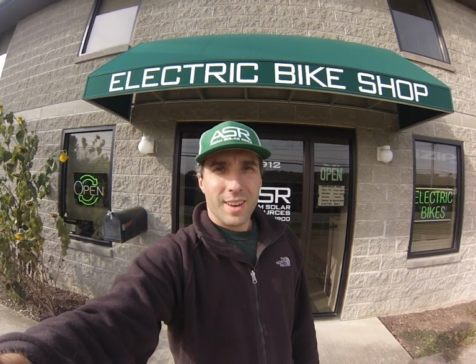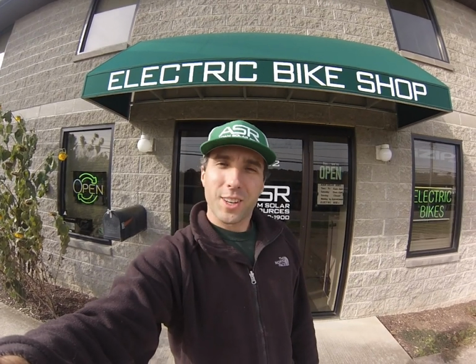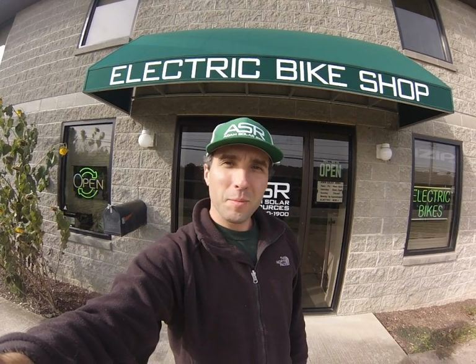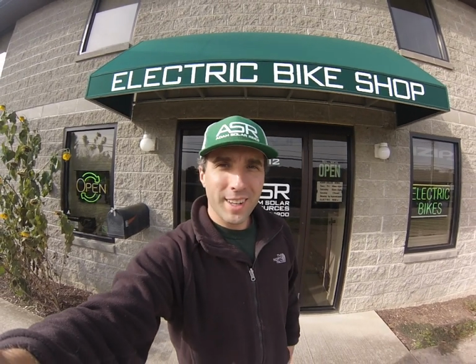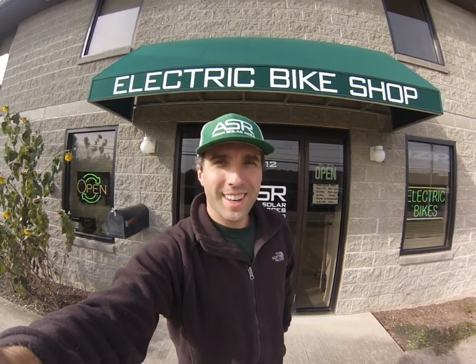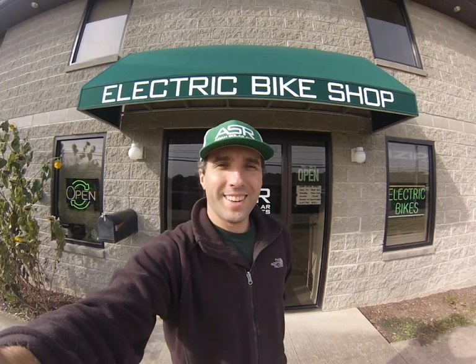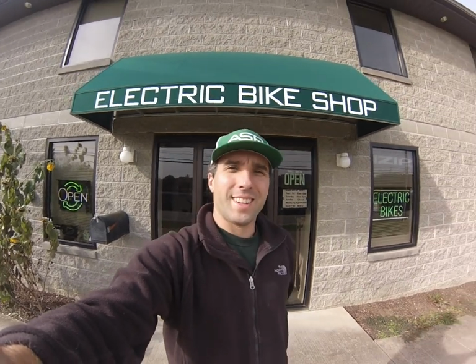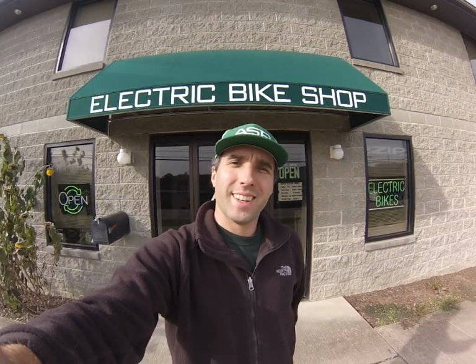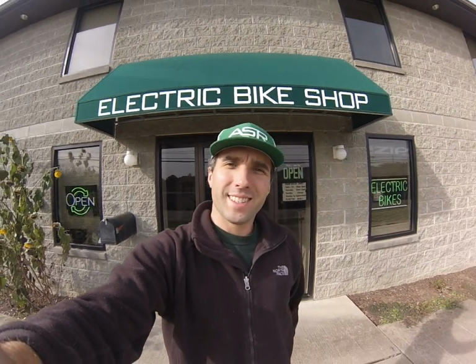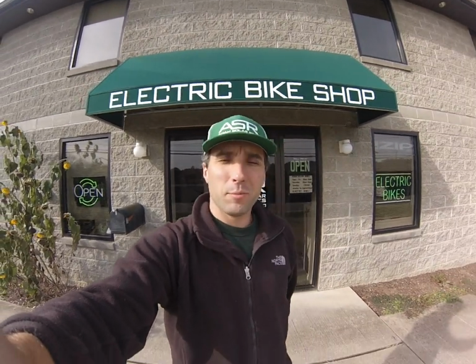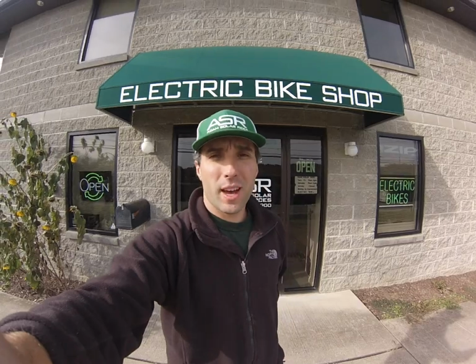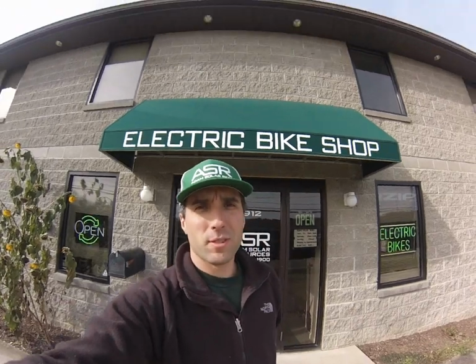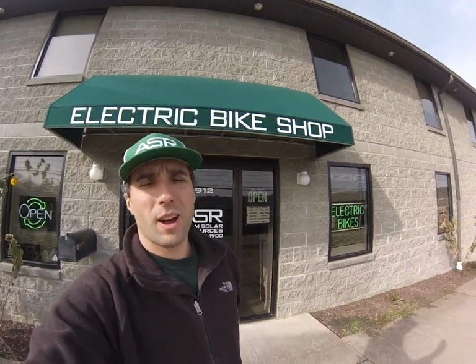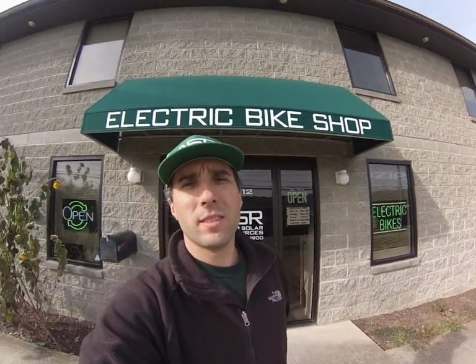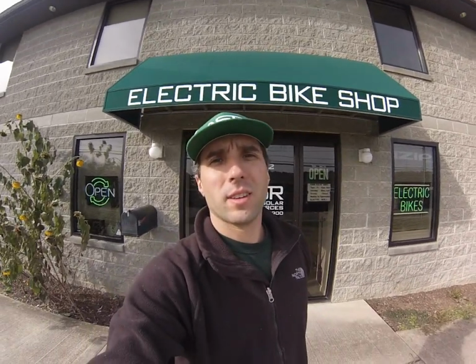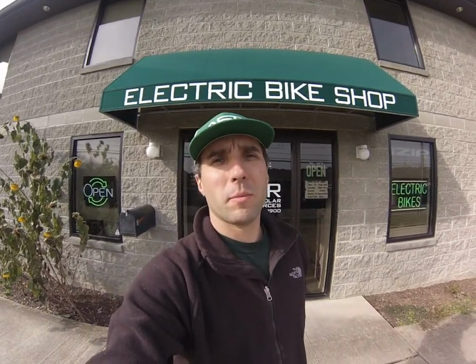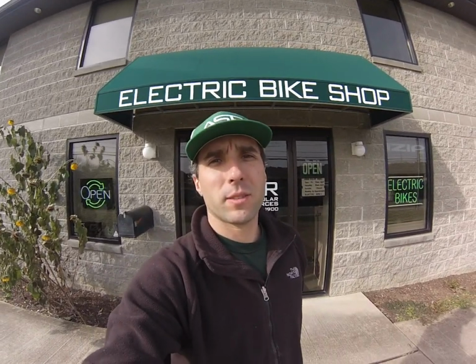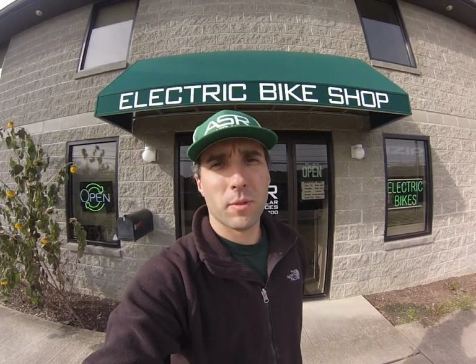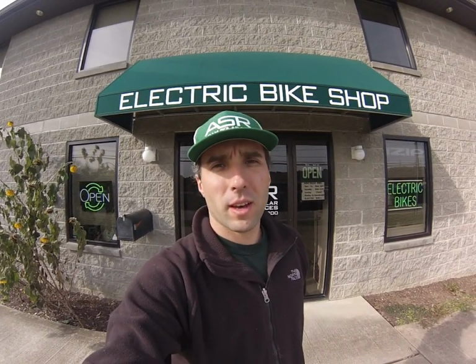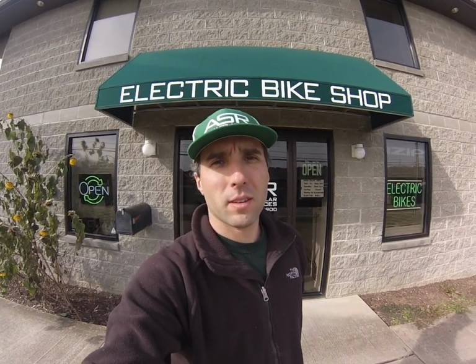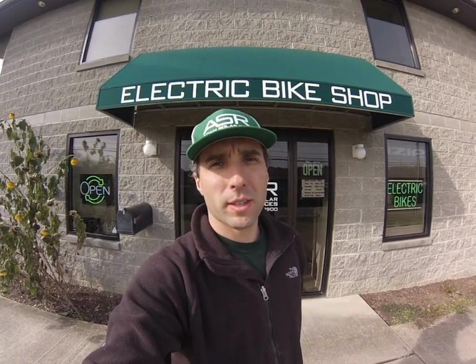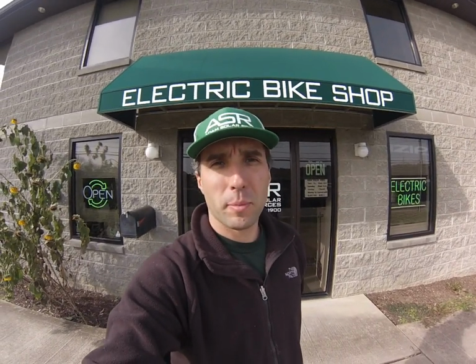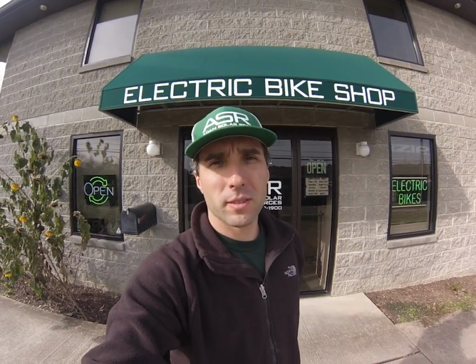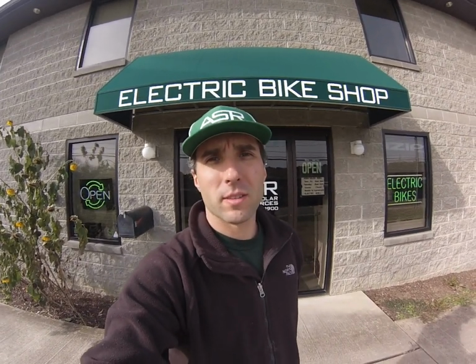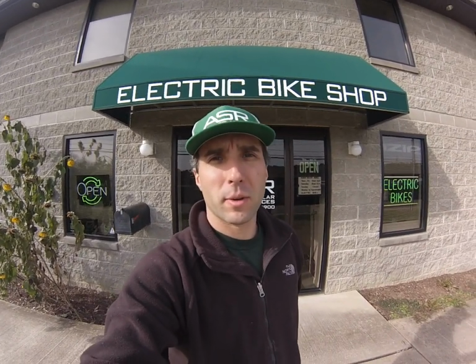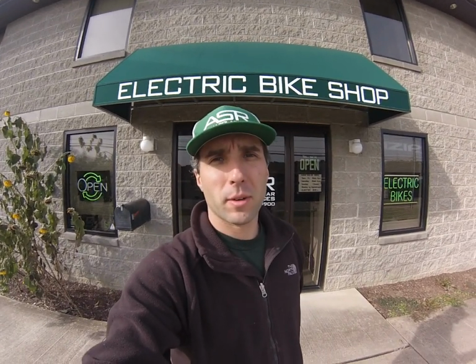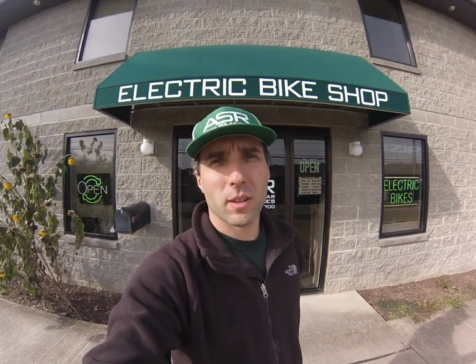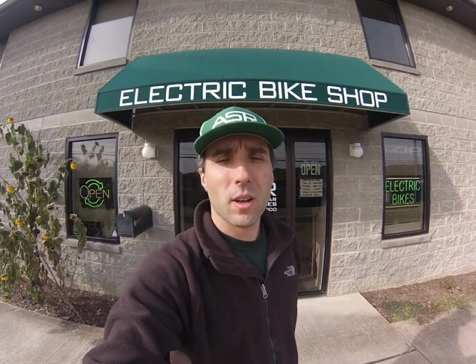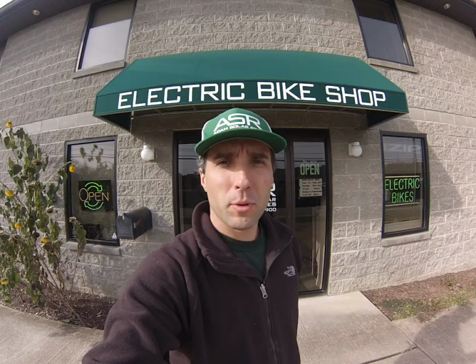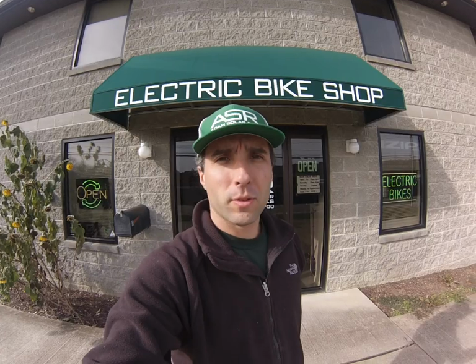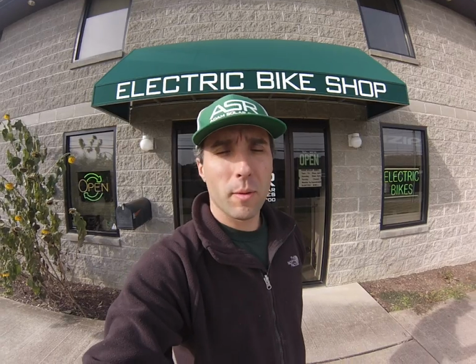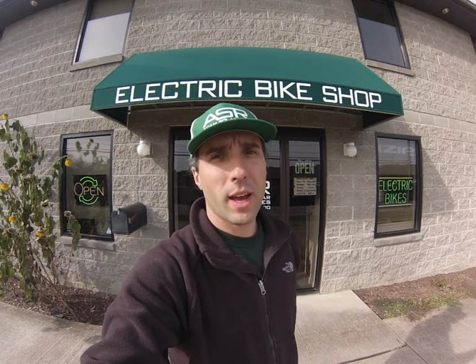Good morning, Internet. It's Adam with Adamsville The Rides, coming at you from the bike shop here just outside of Pittsburgh on a beautiful November day.